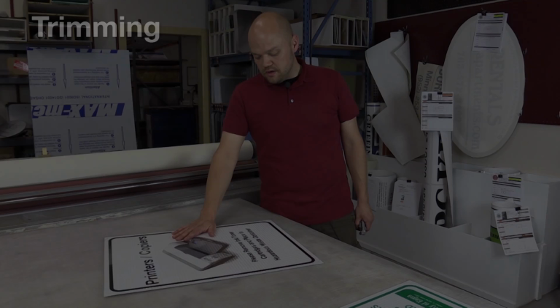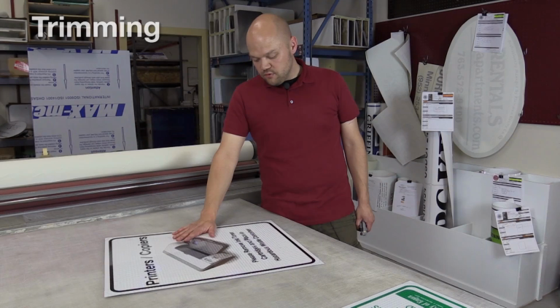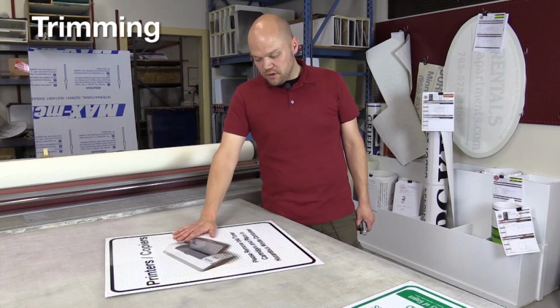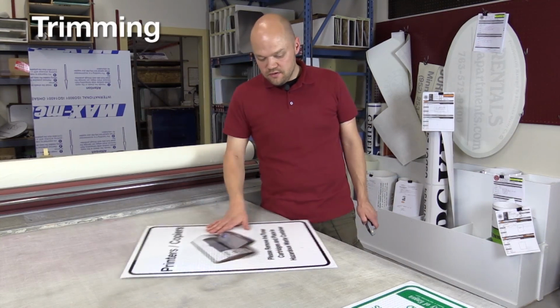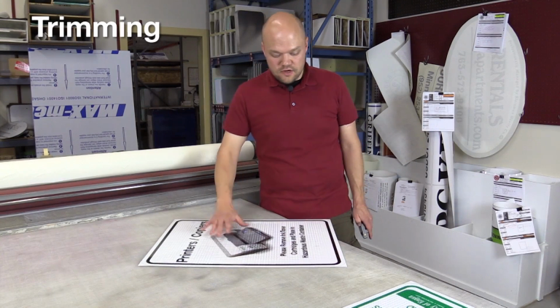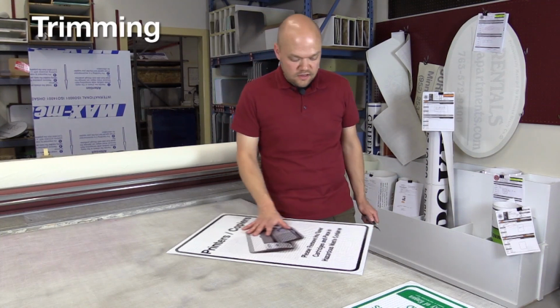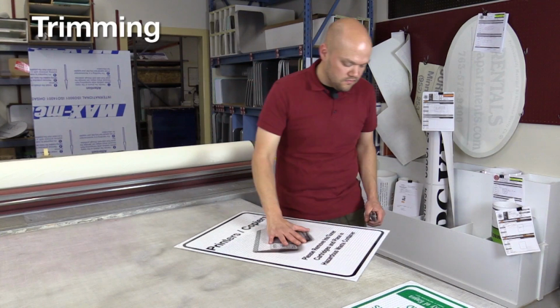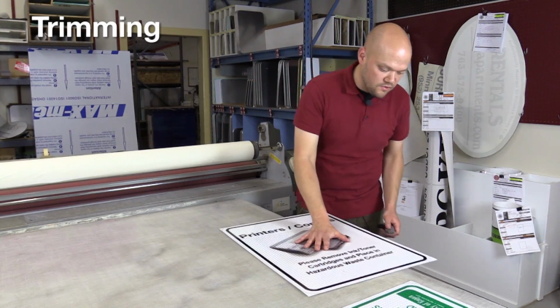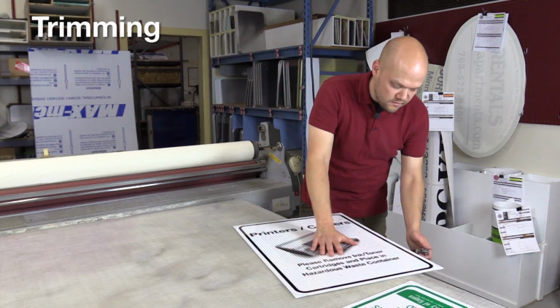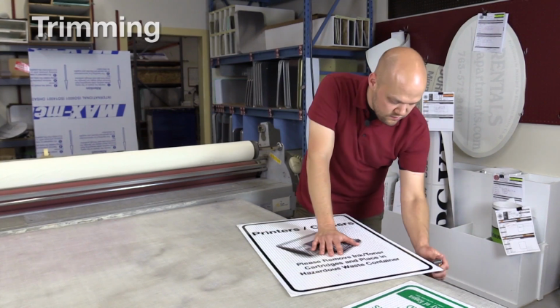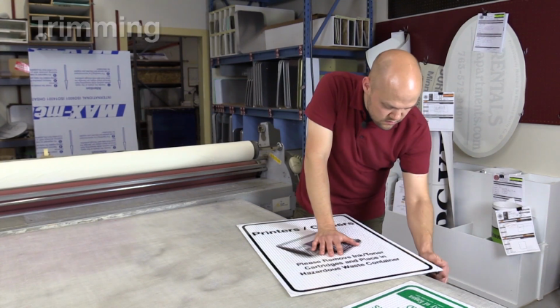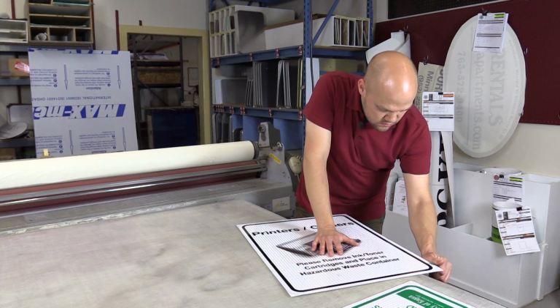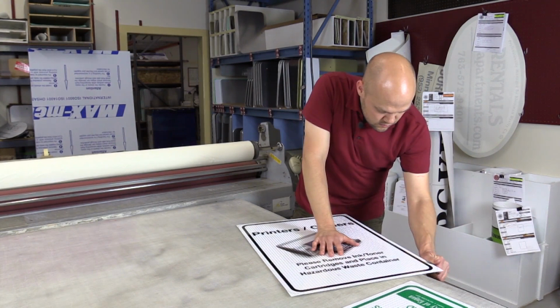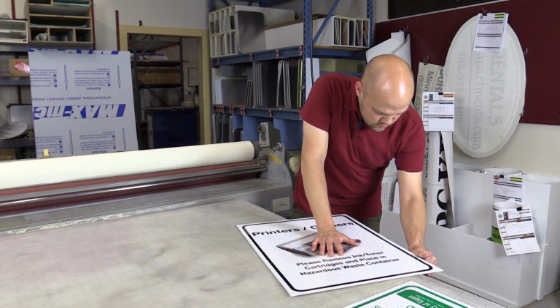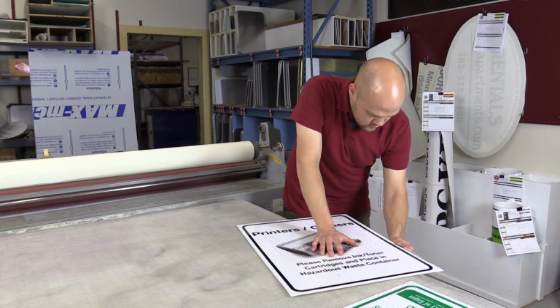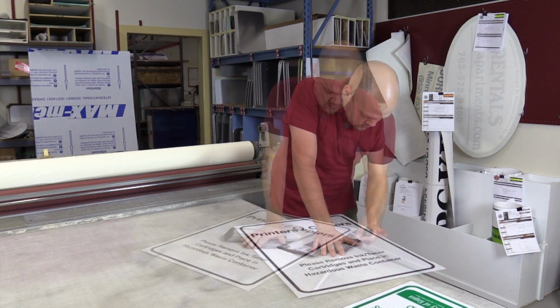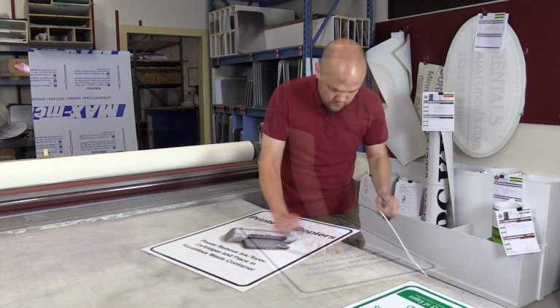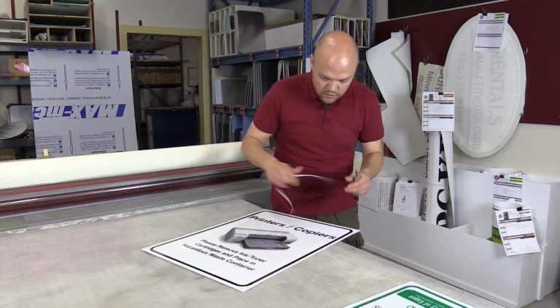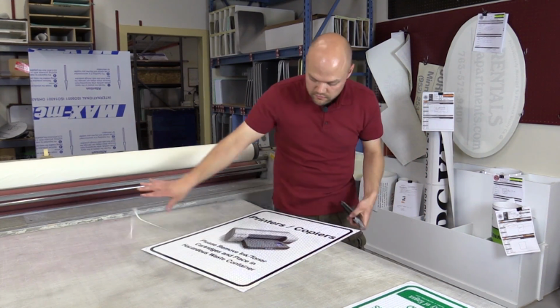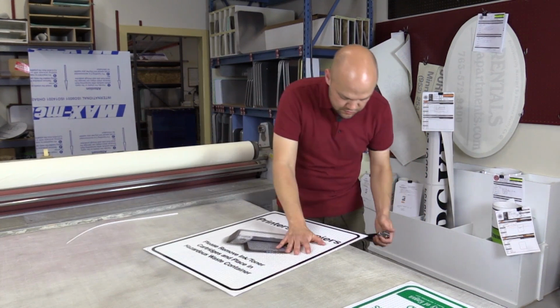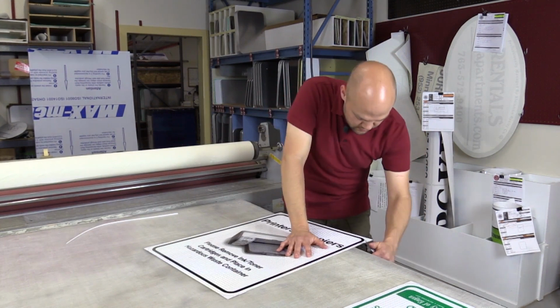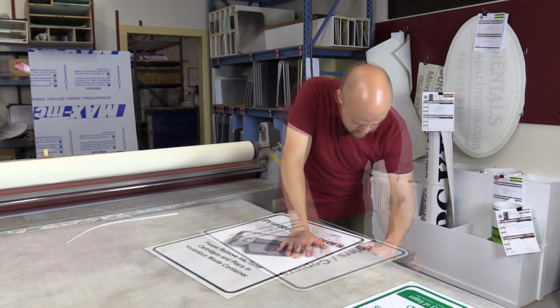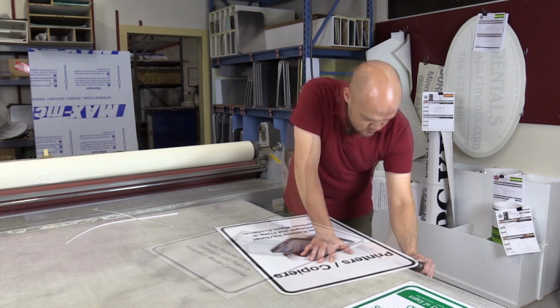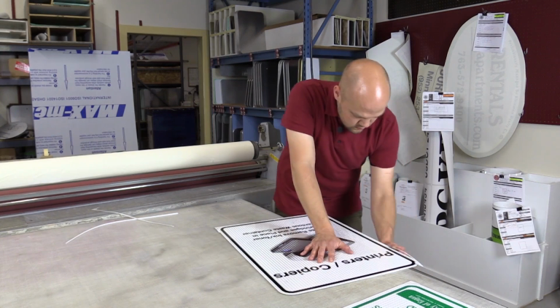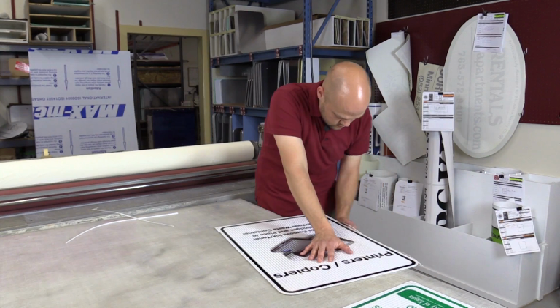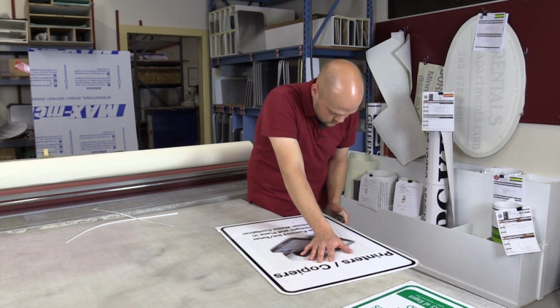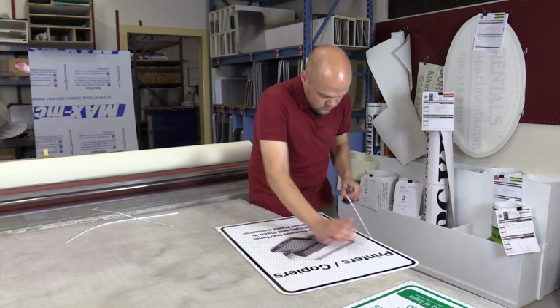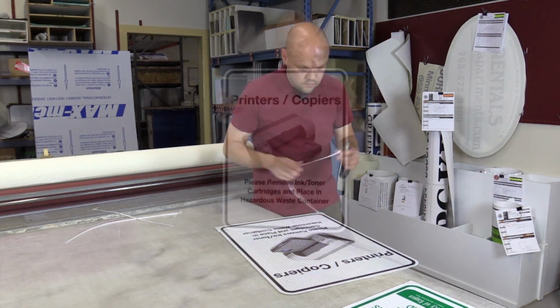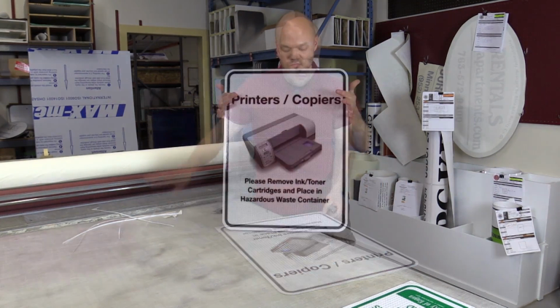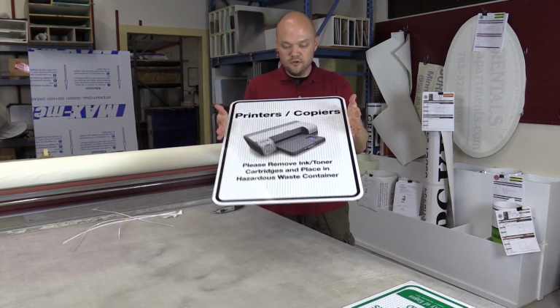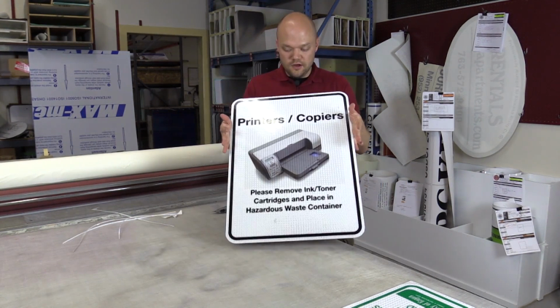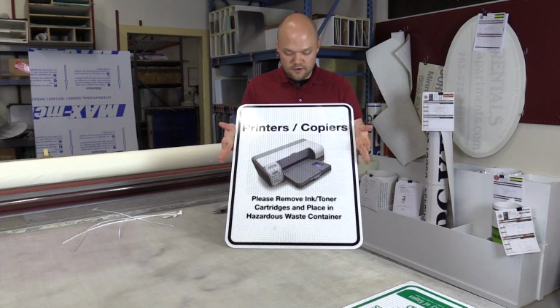Now that we have it applied, we're going to have to take the extra off the edges. For this, you want to make sure you have a pretty sharp blade. There you go, that's a sign right there.